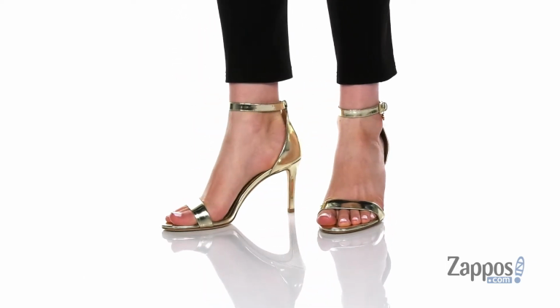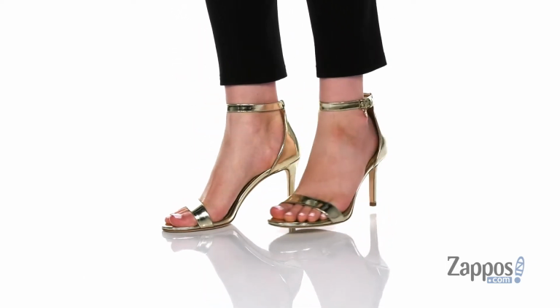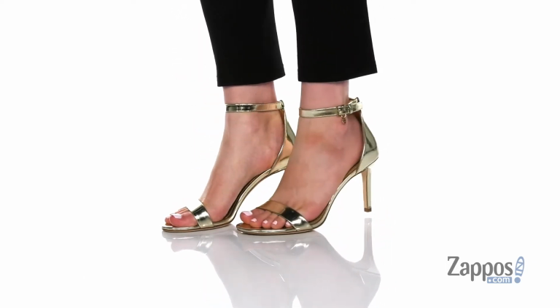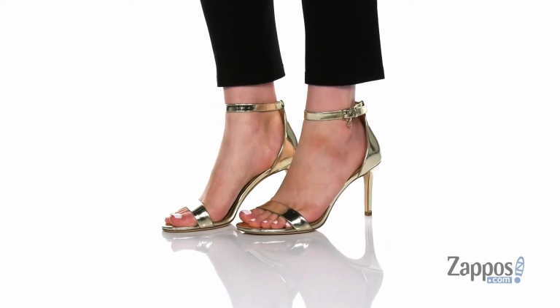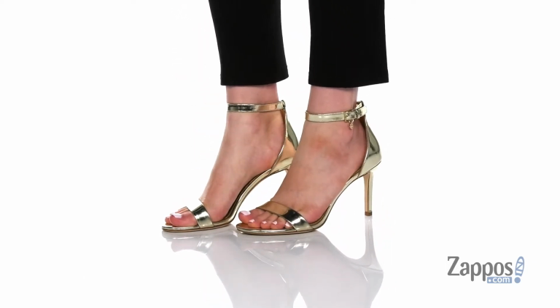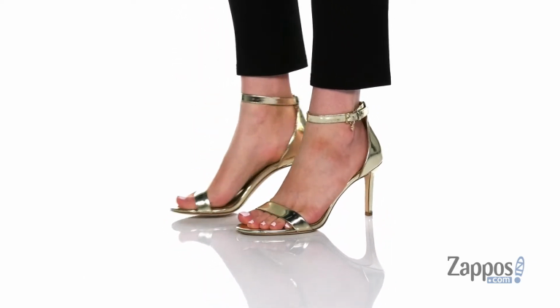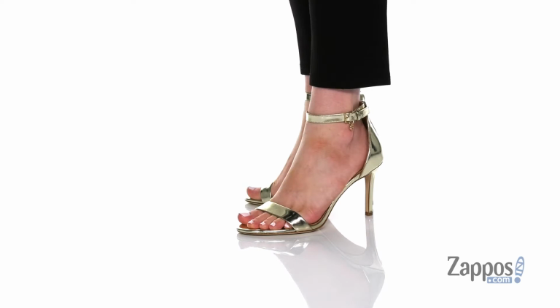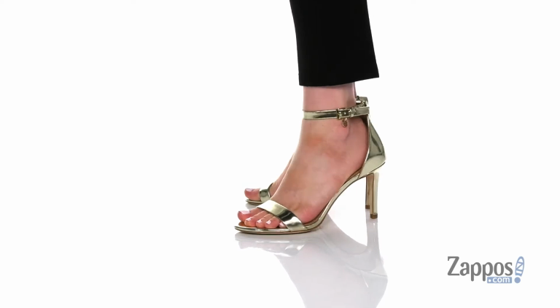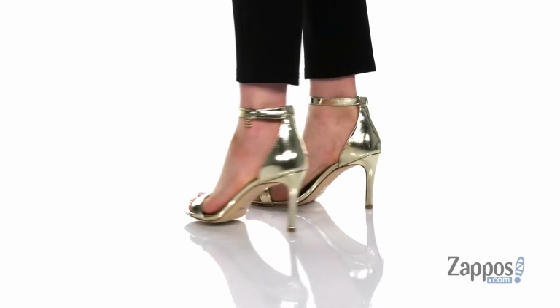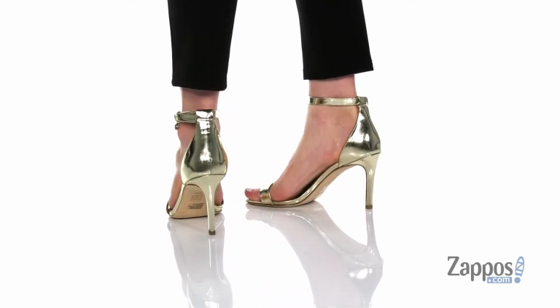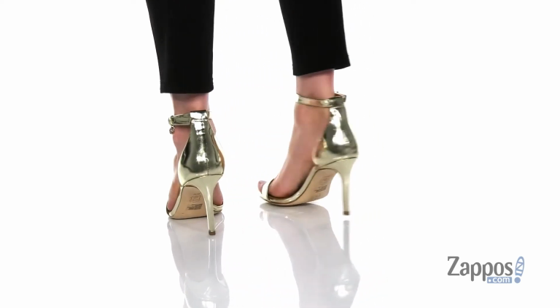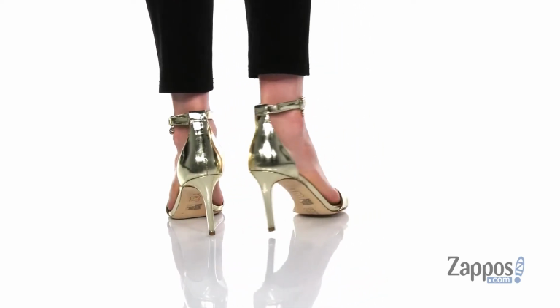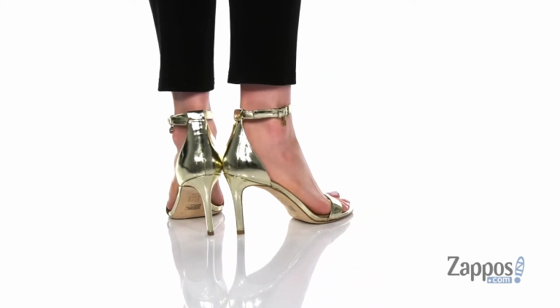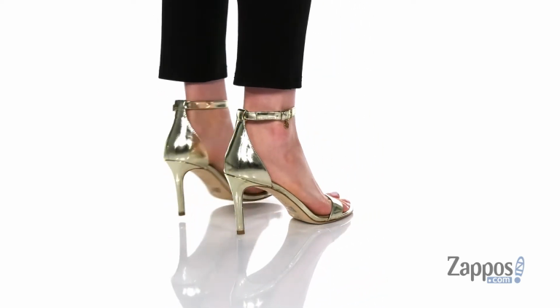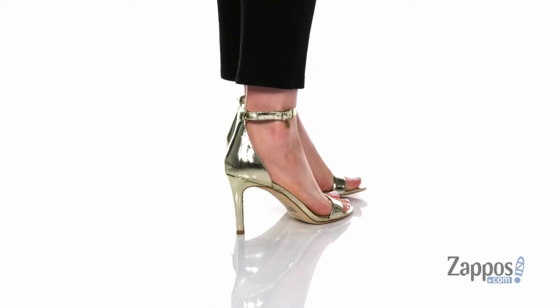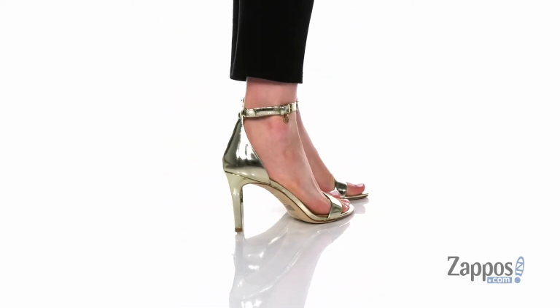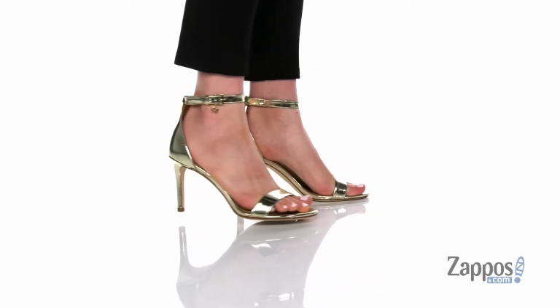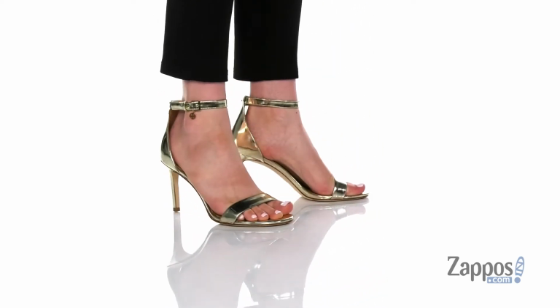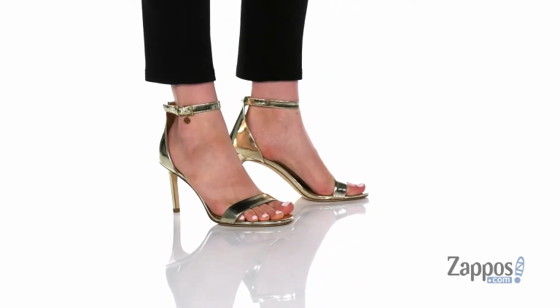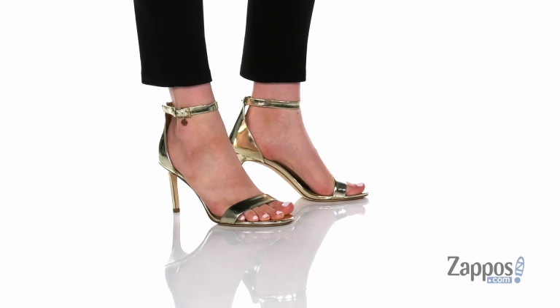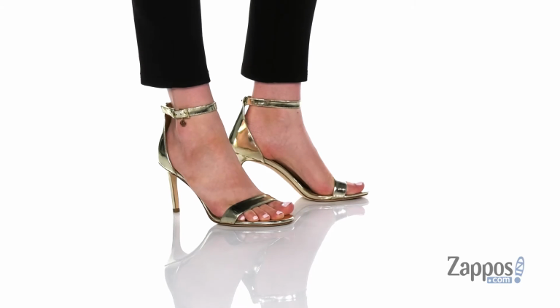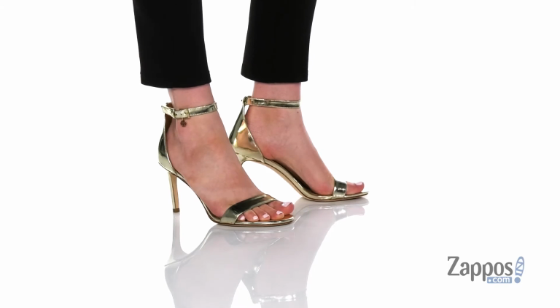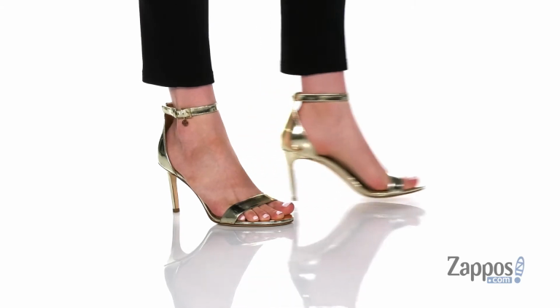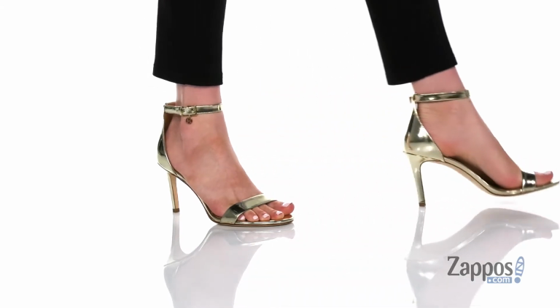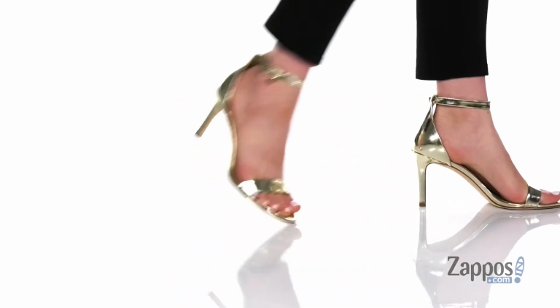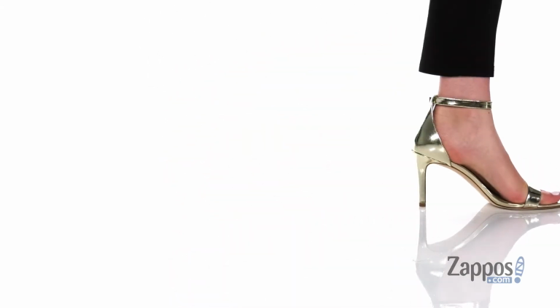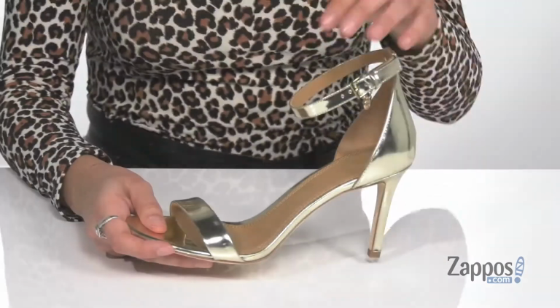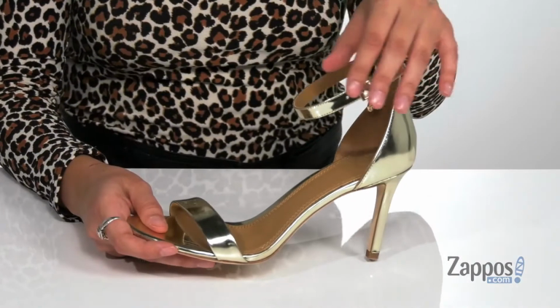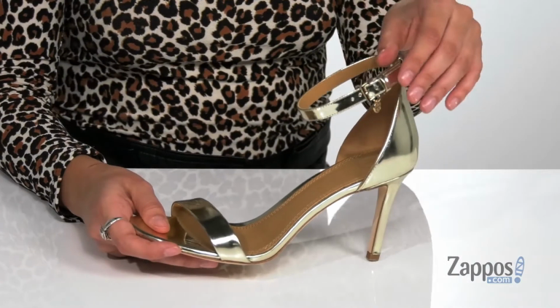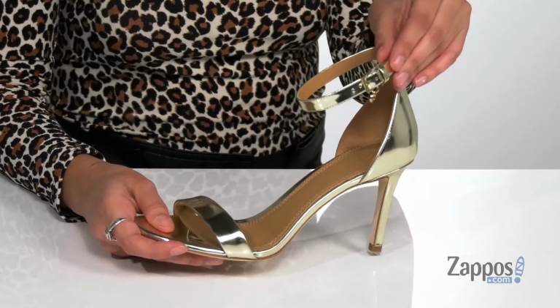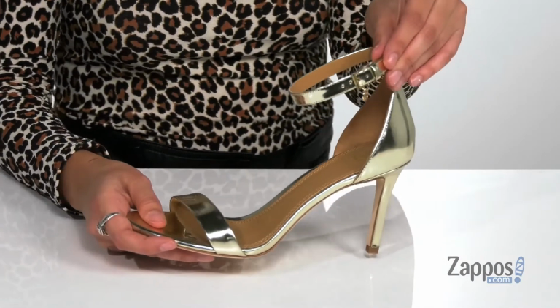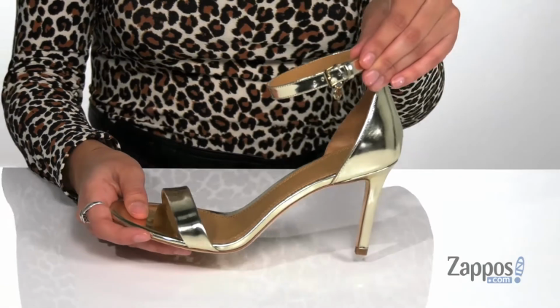Get glammed up in these amazing heels. They're crafted with a leather upper and they have this fabulous metallic shine to them that will have you shining with each and every step.